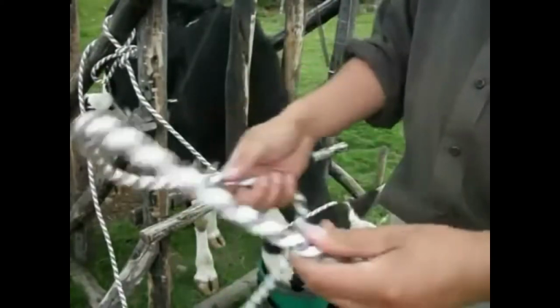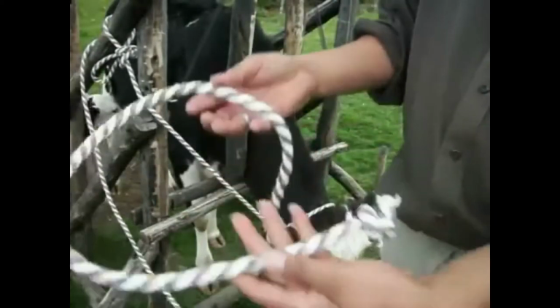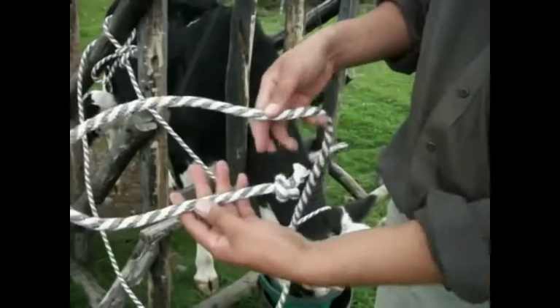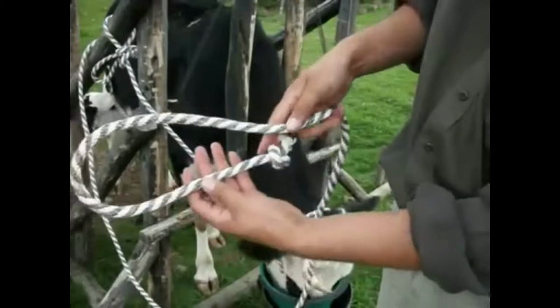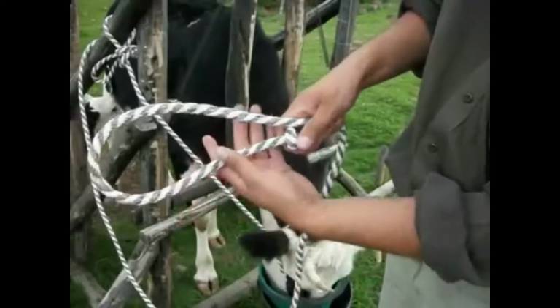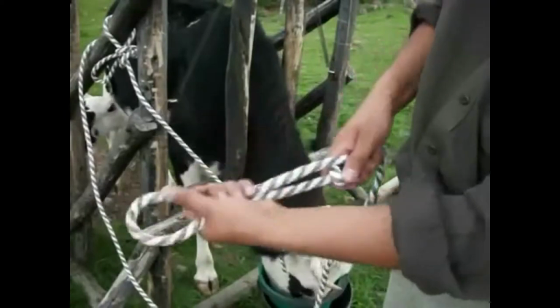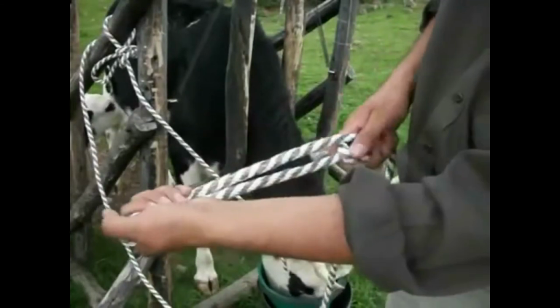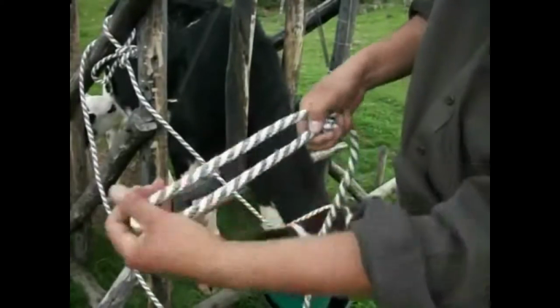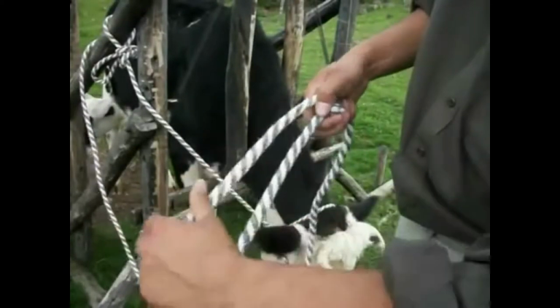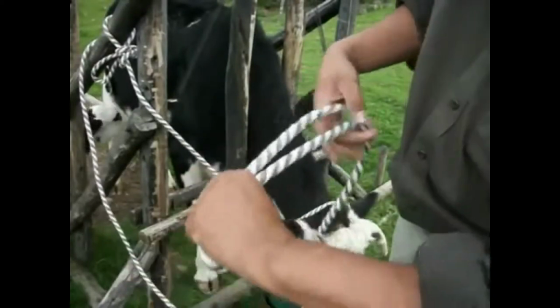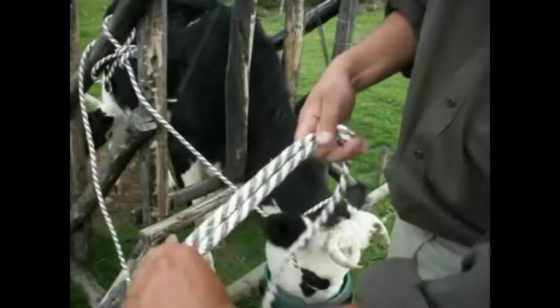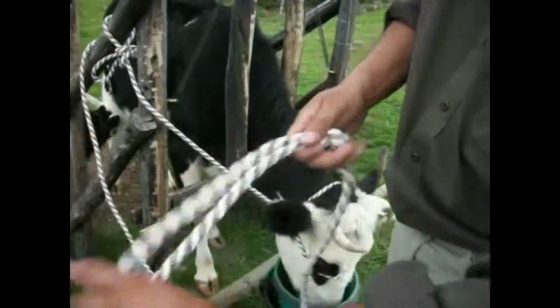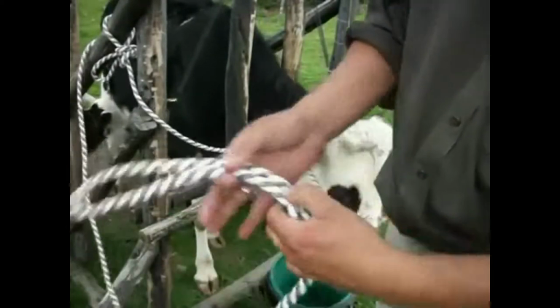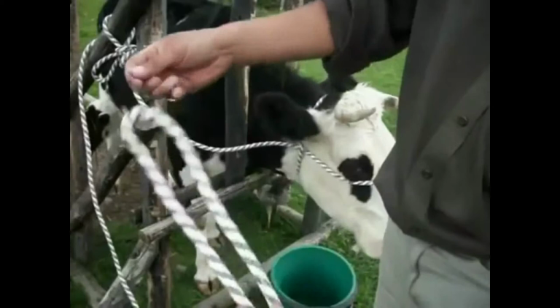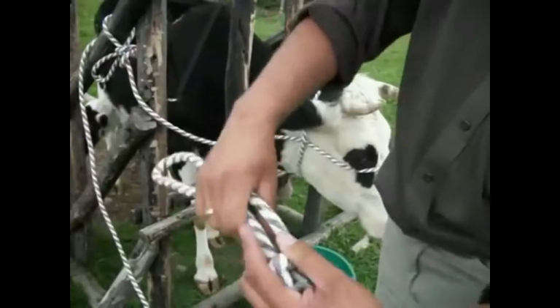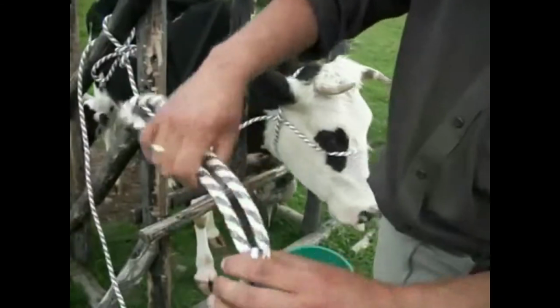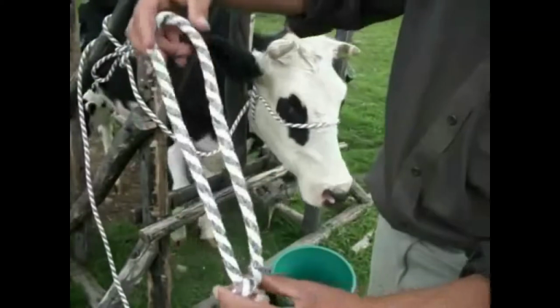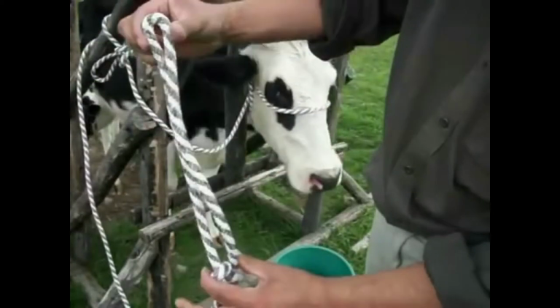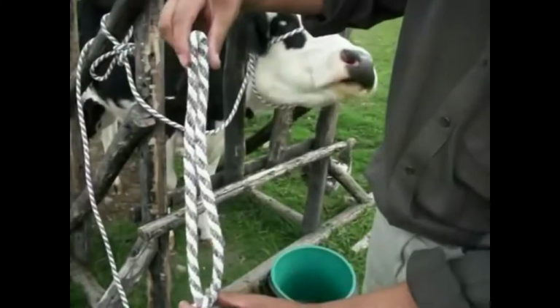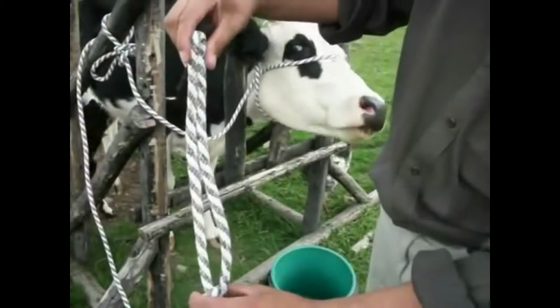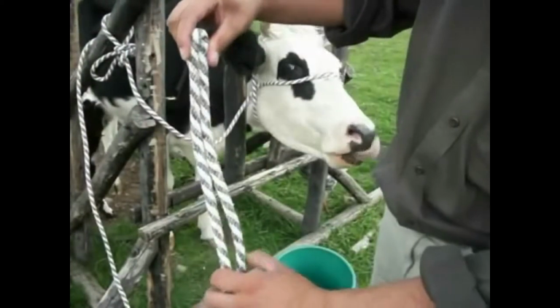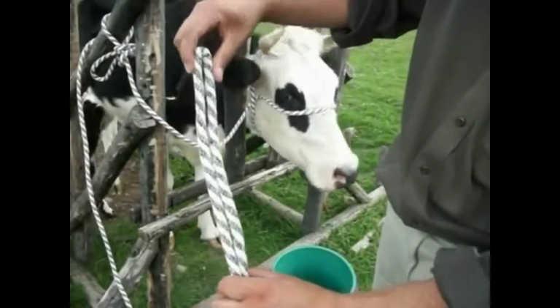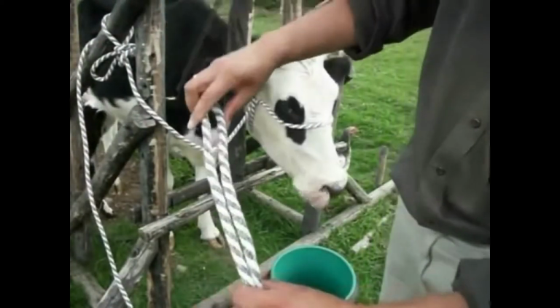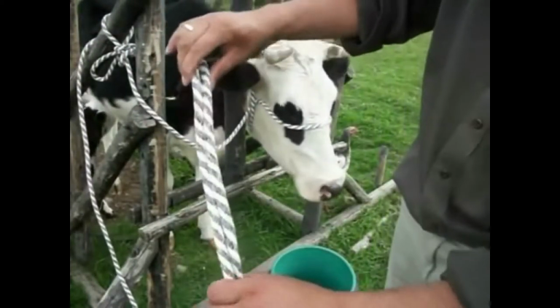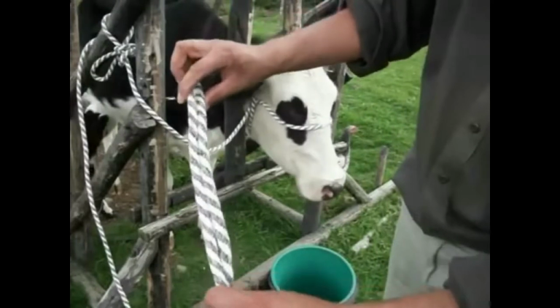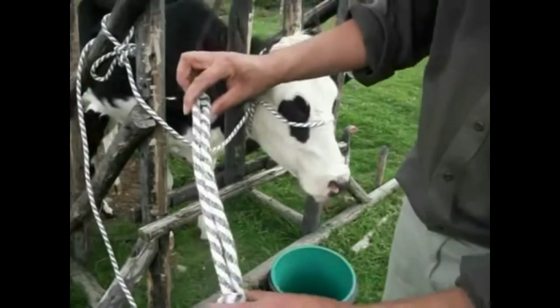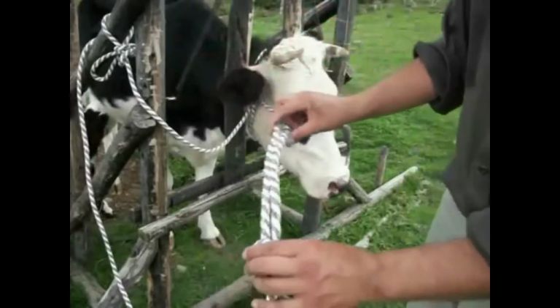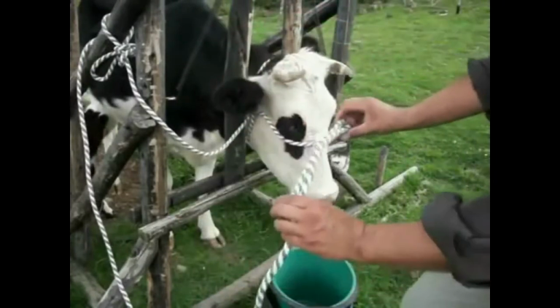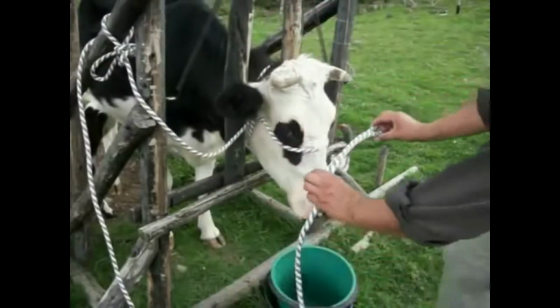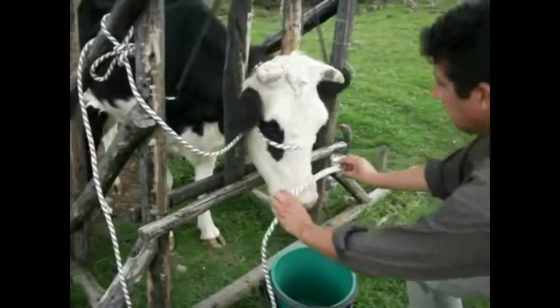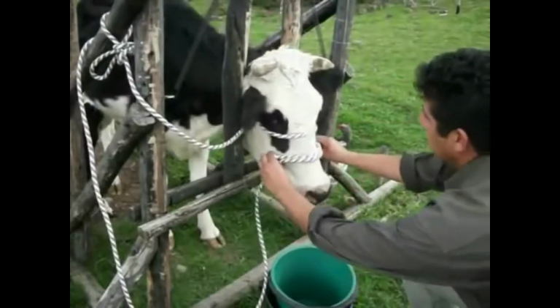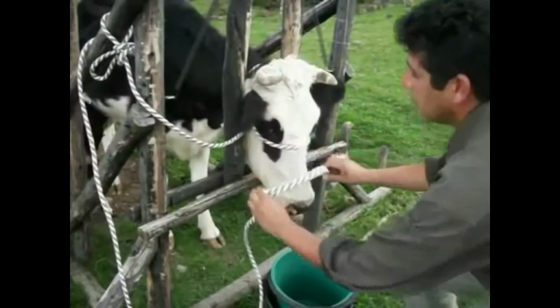Then we bend the rope, calculating that each end of this double rope can be placed at both sides of the cow's snout.